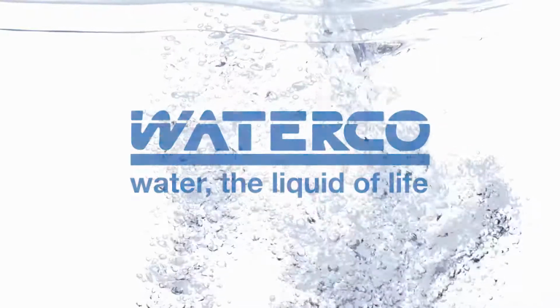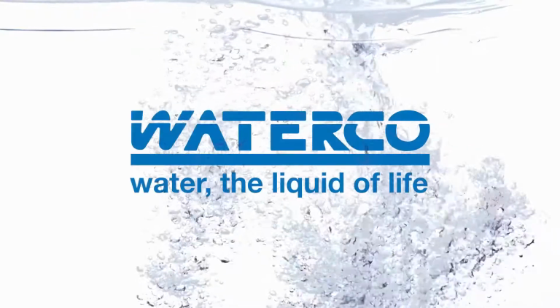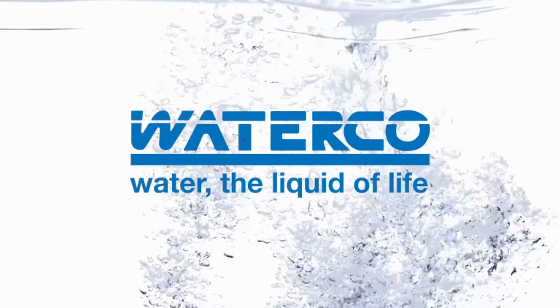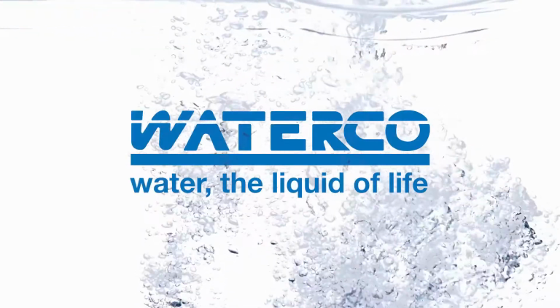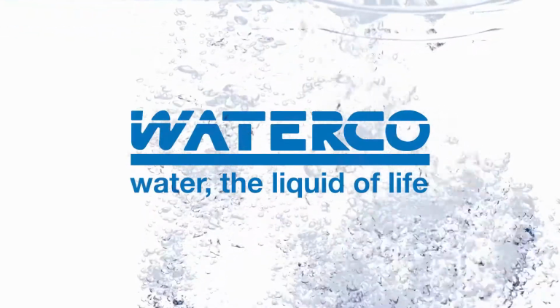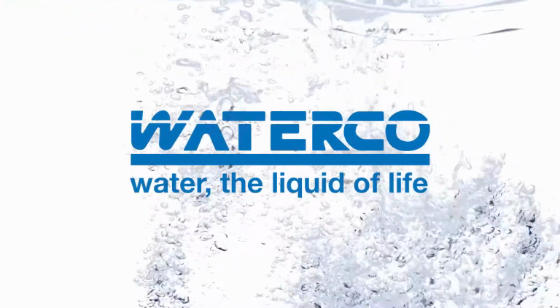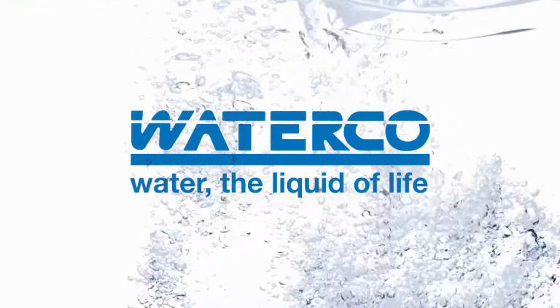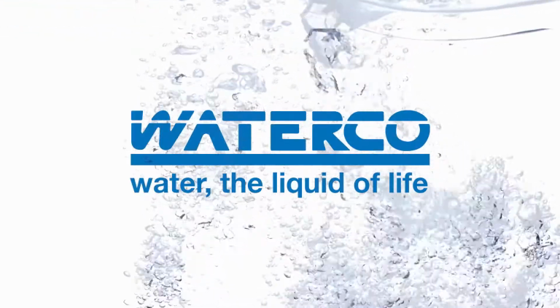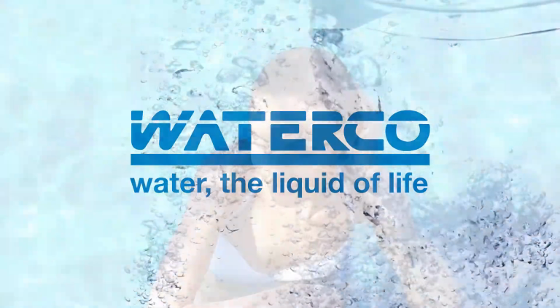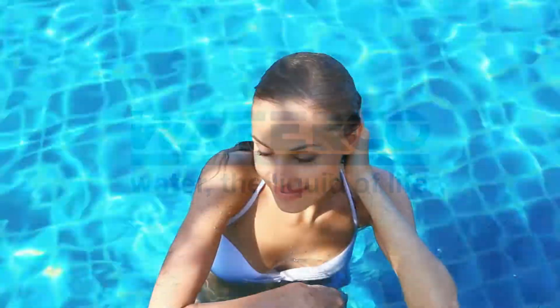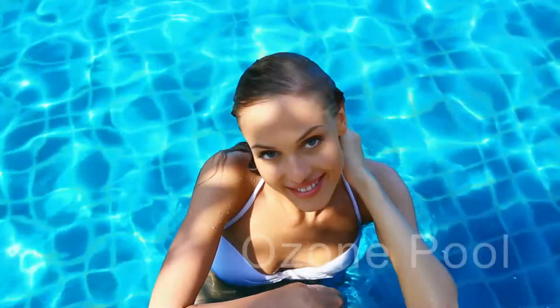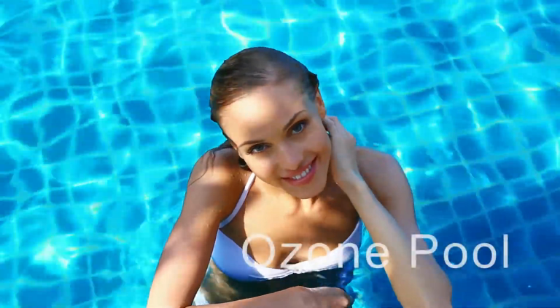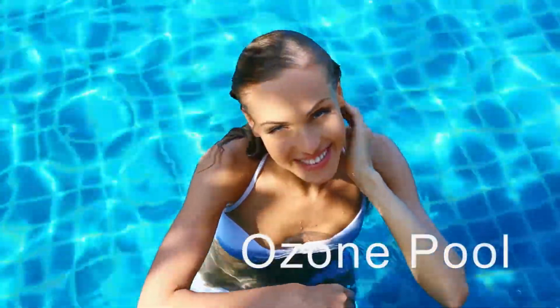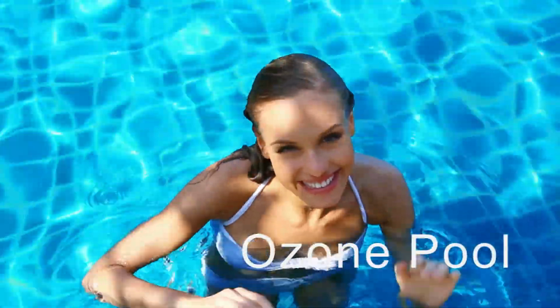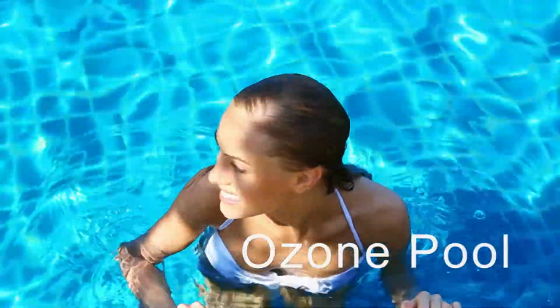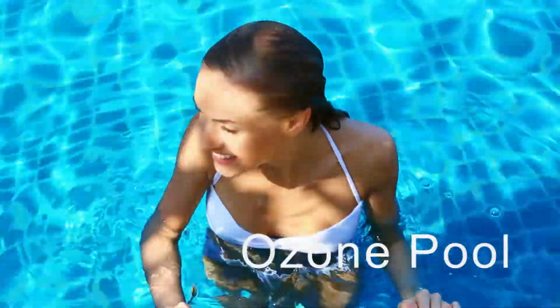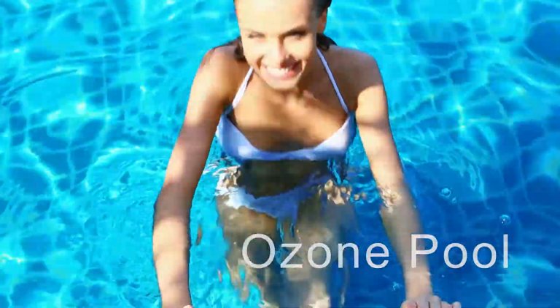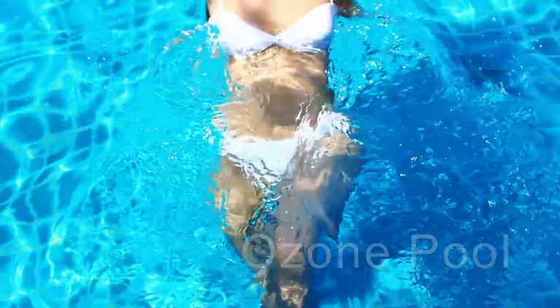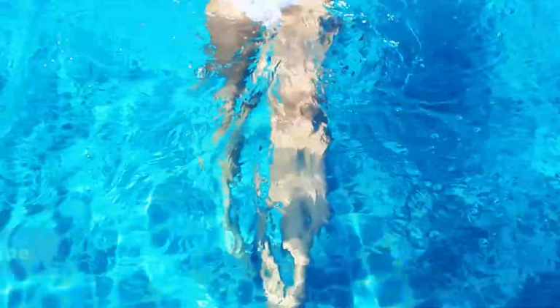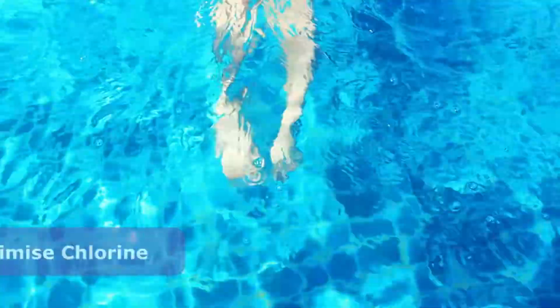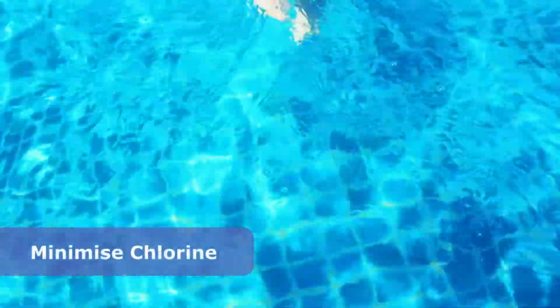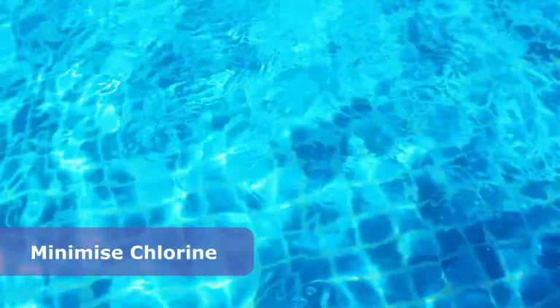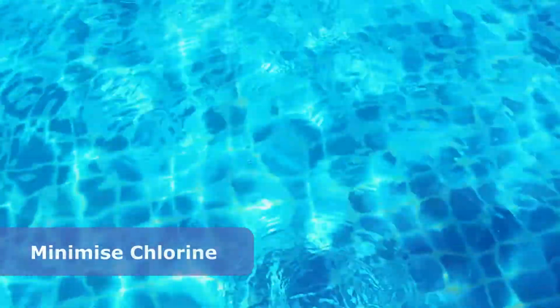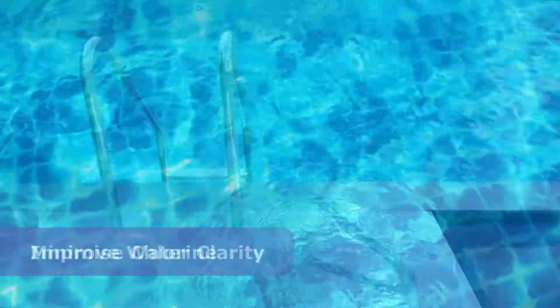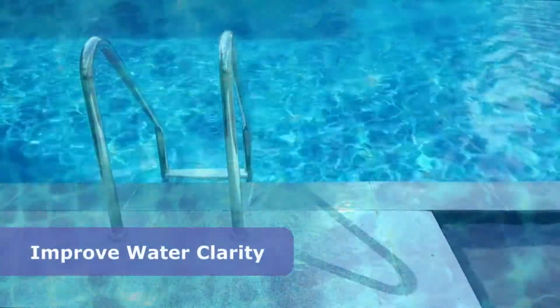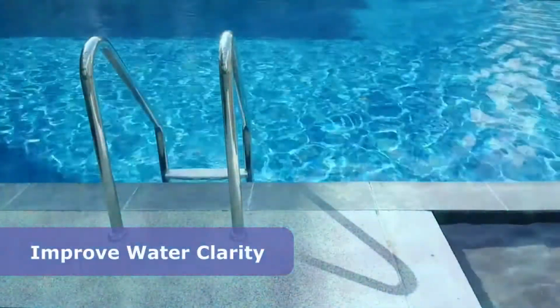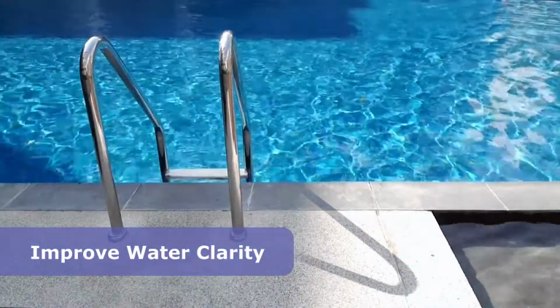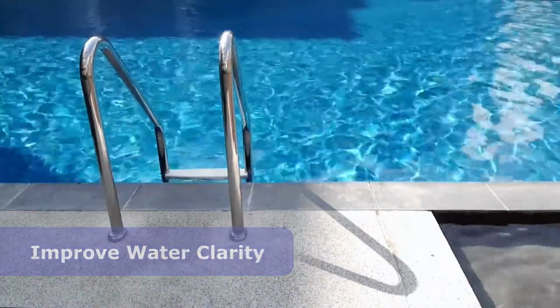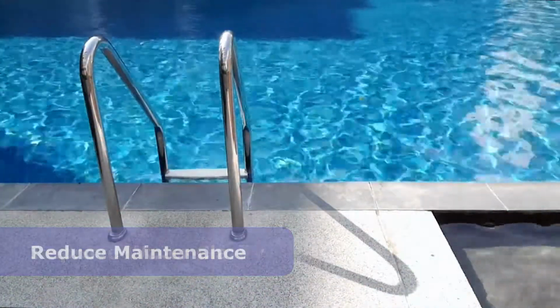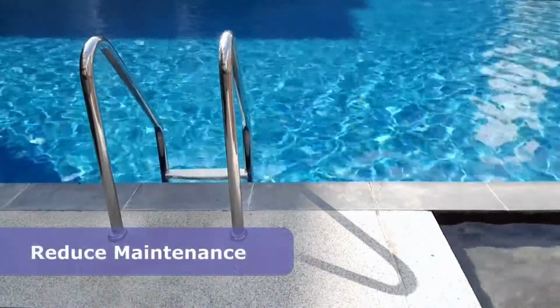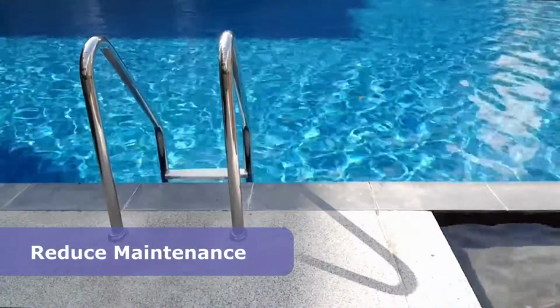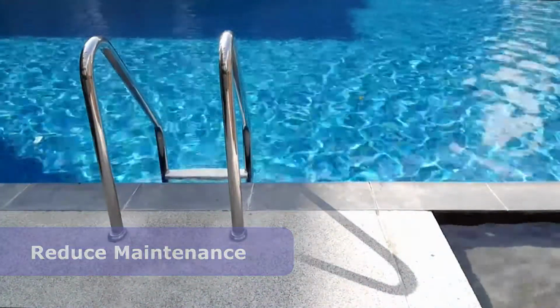When it comes to healthy, safe water, WaterCo has always led the way. WaterCo's ozone pool creates a swimming experience like no other, minimising chlorine demand, improving water clarity and reducing maintenance, time and costs.